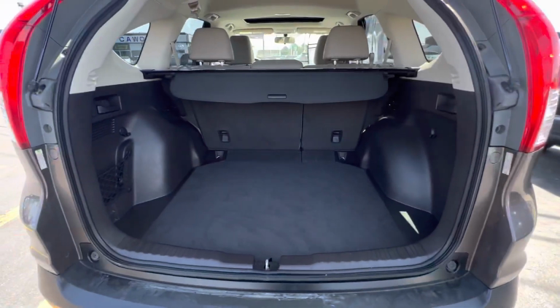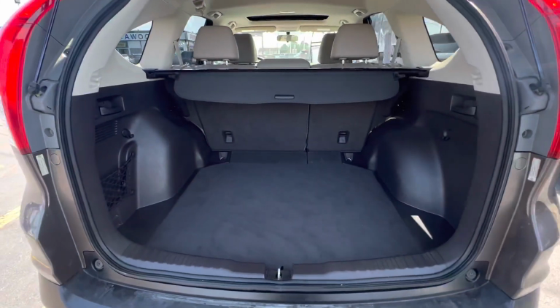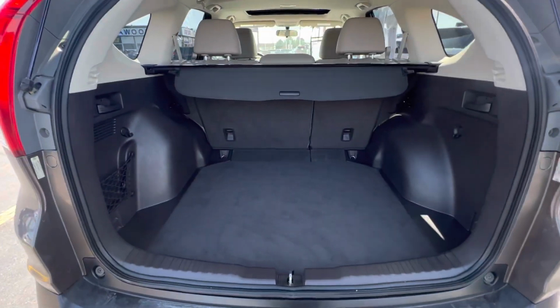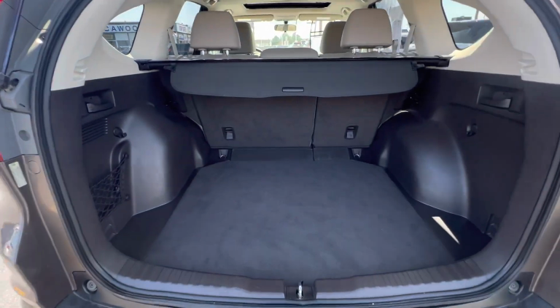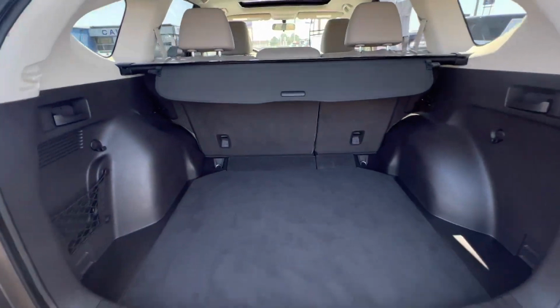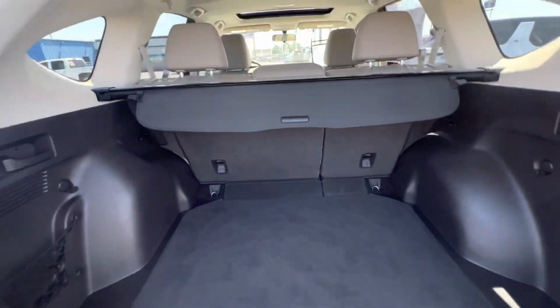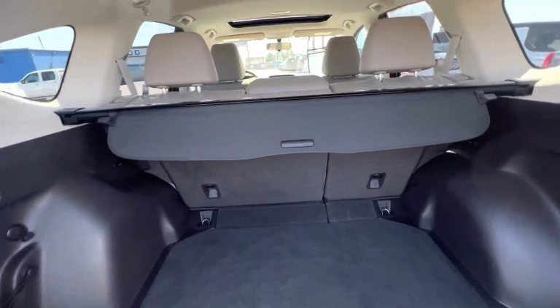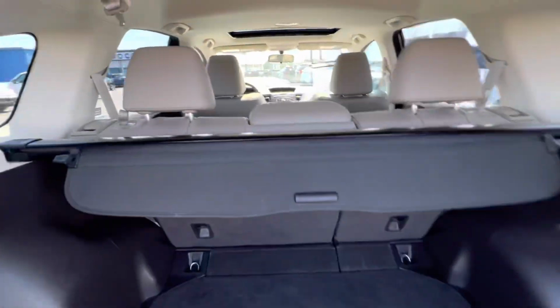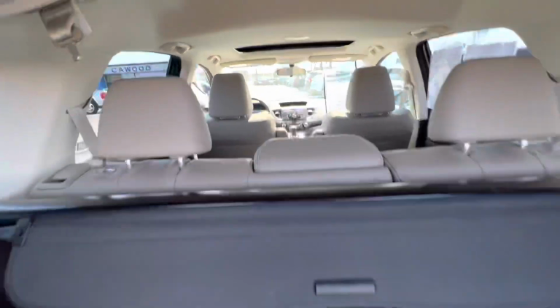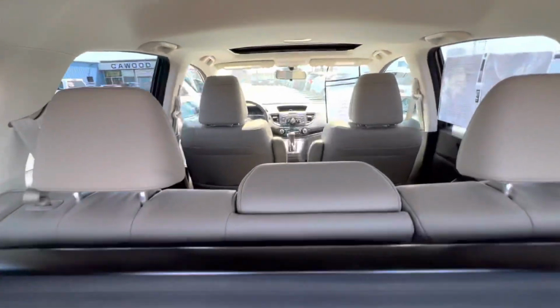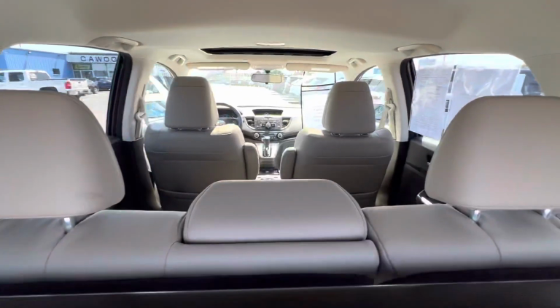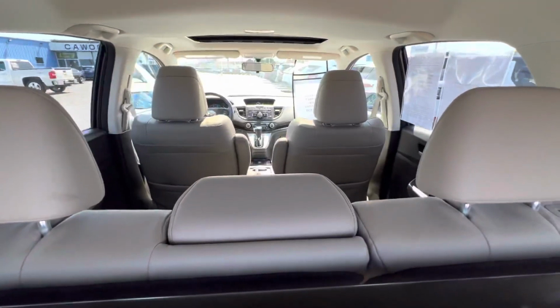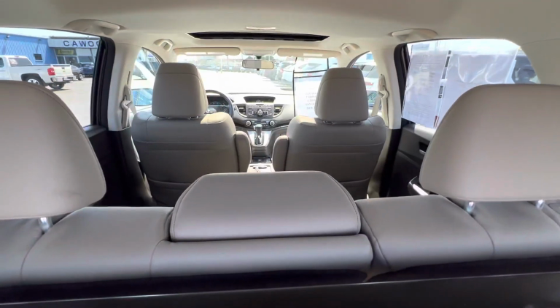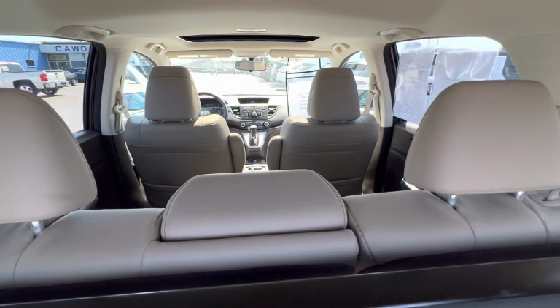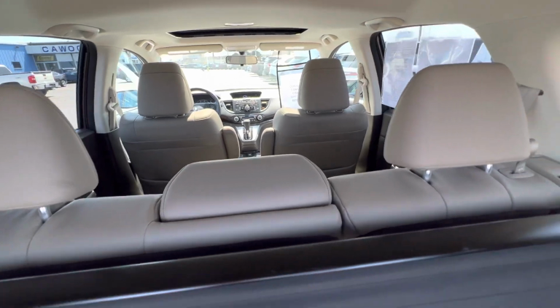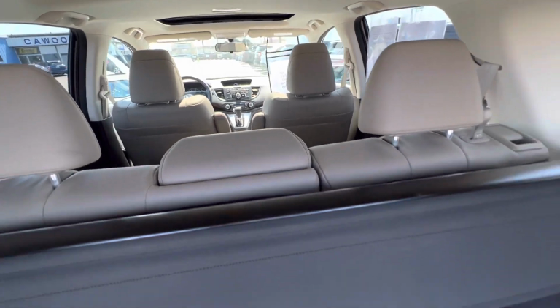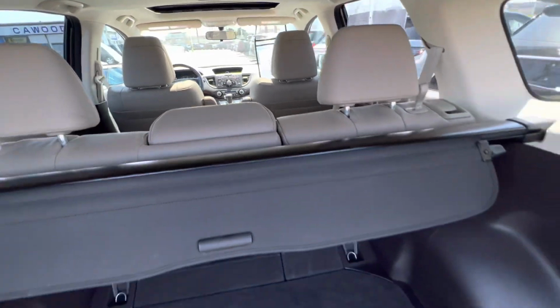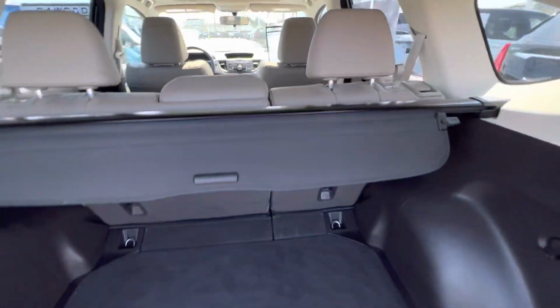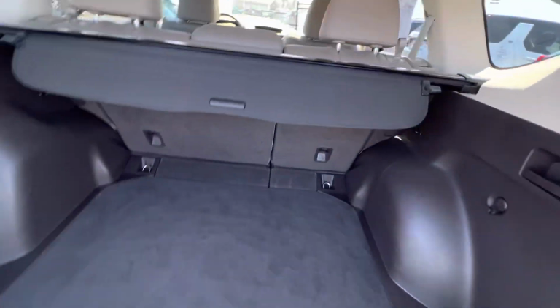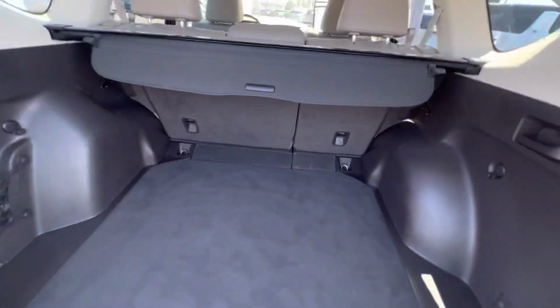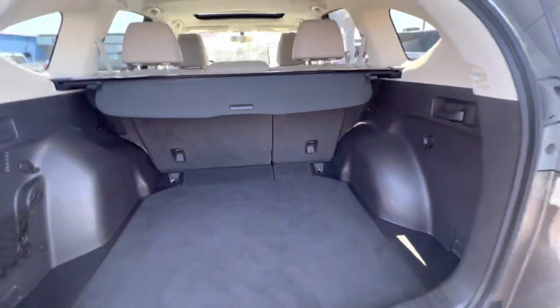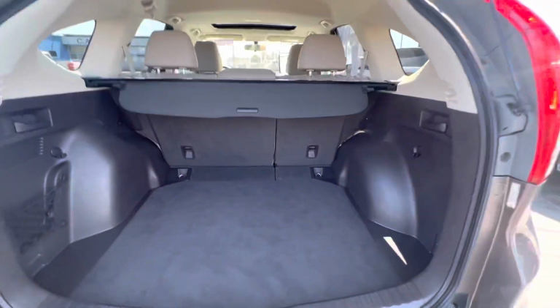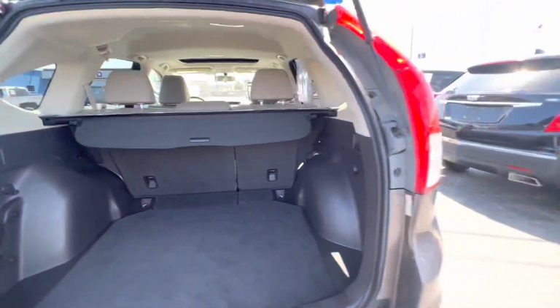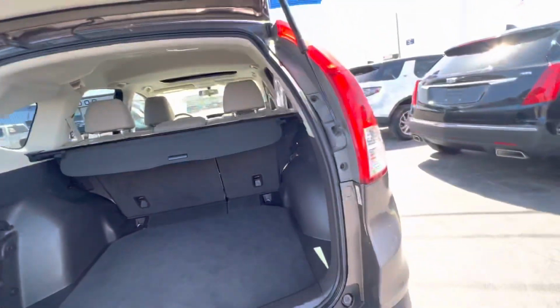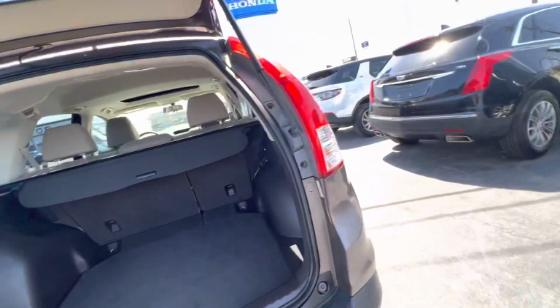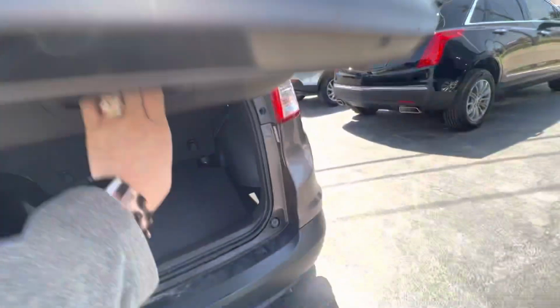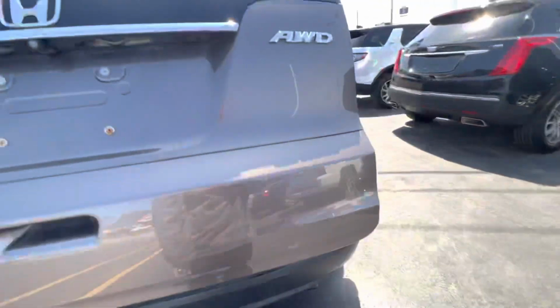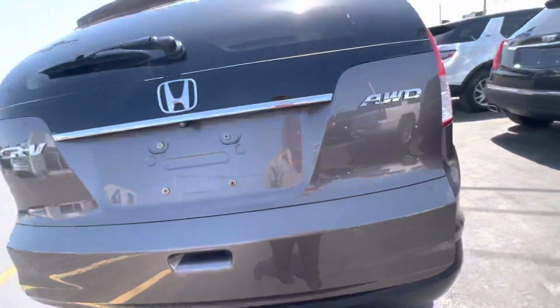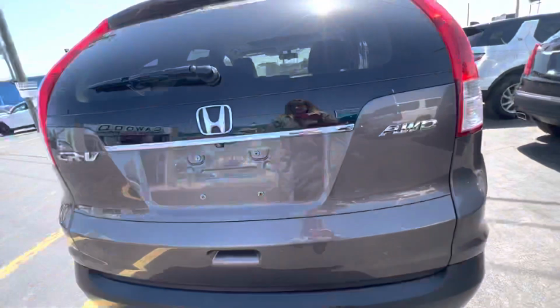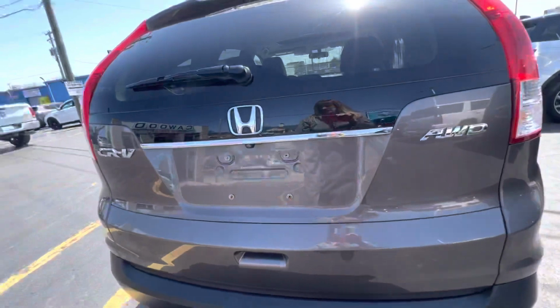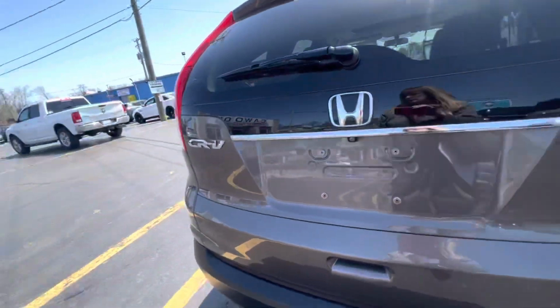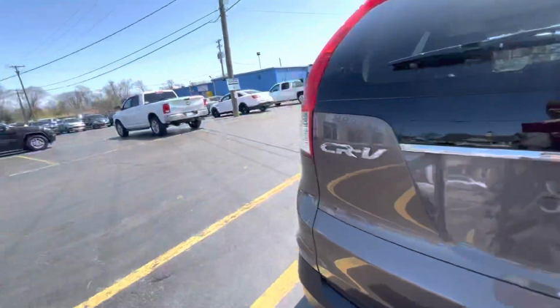Lots of space back here. This is a five-passenger vehicle. 30 miles per gallon is pretty good on an SUV all-wheel drive.